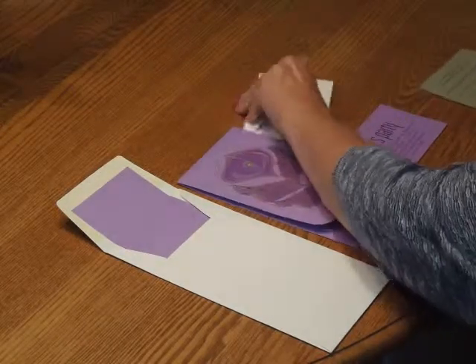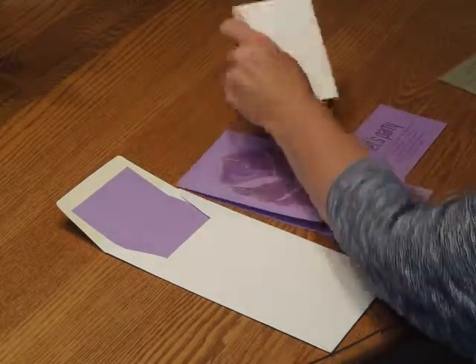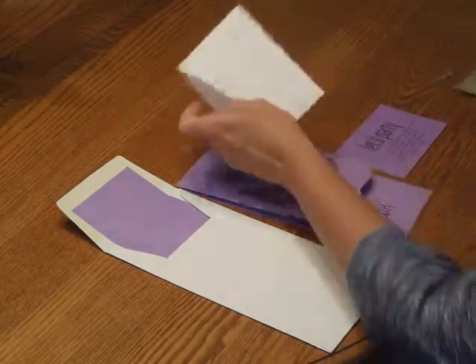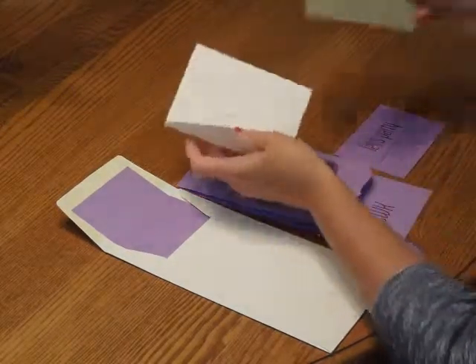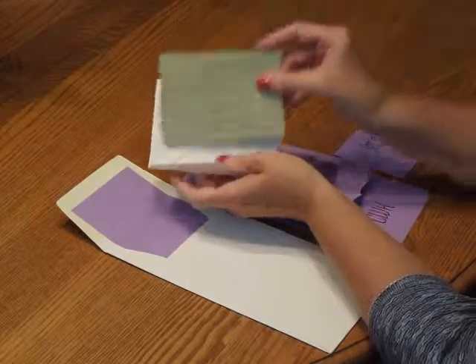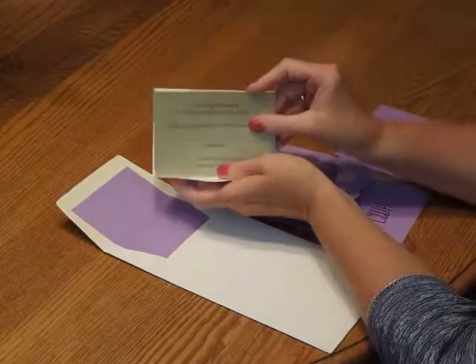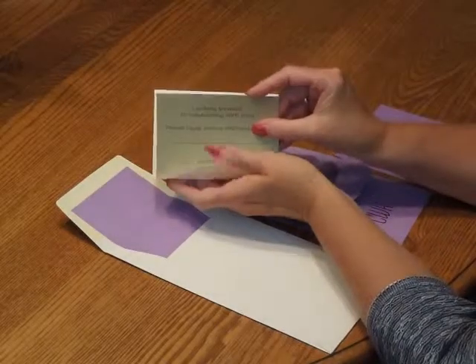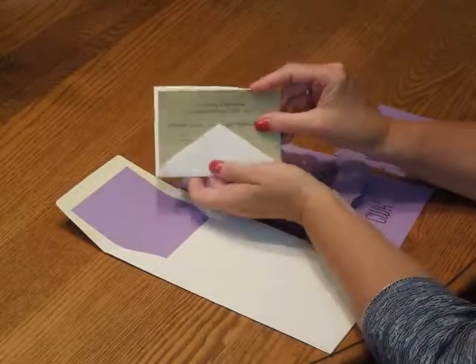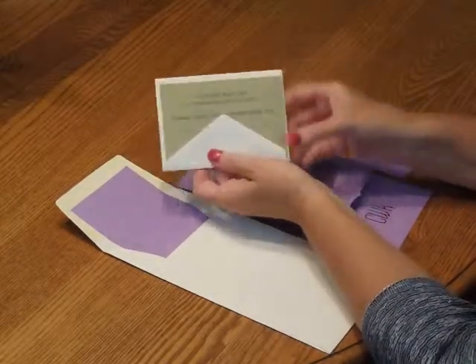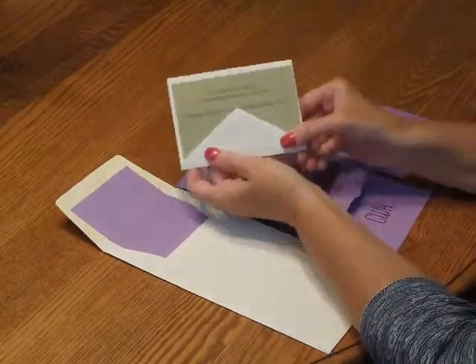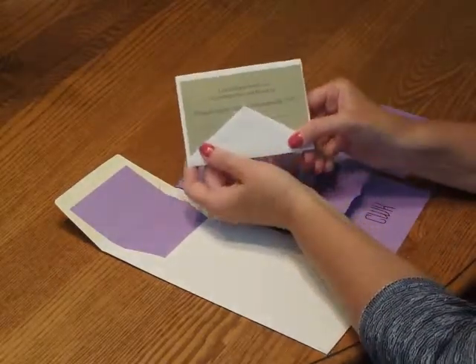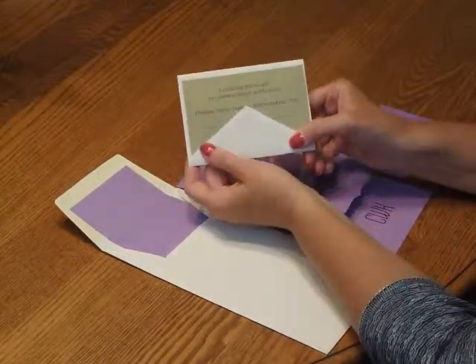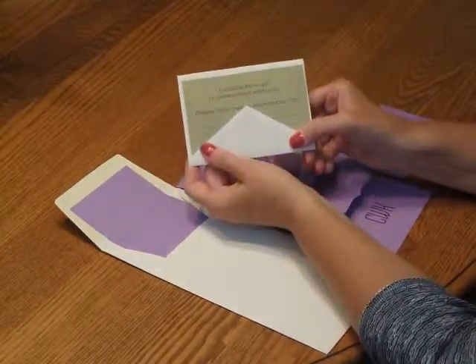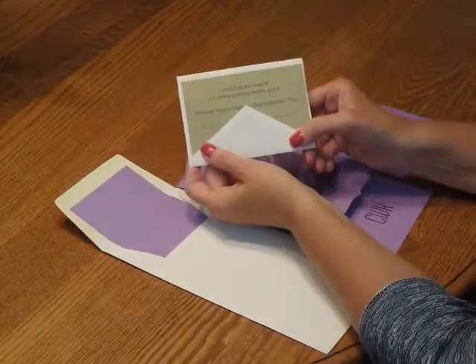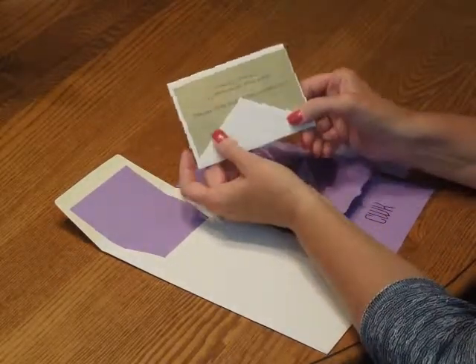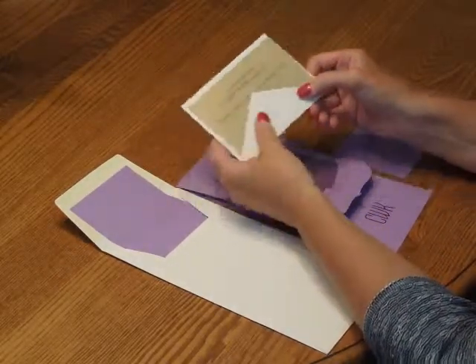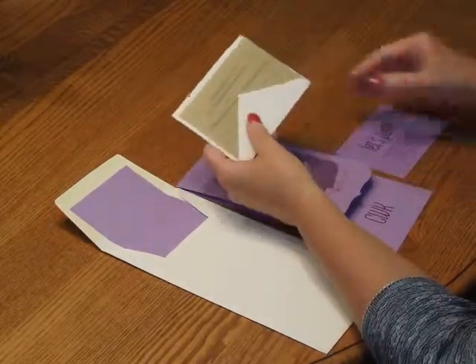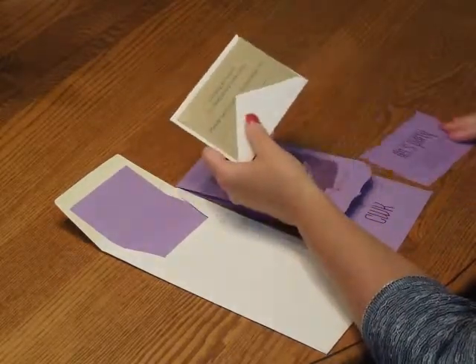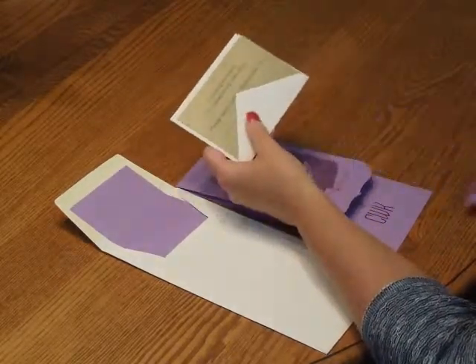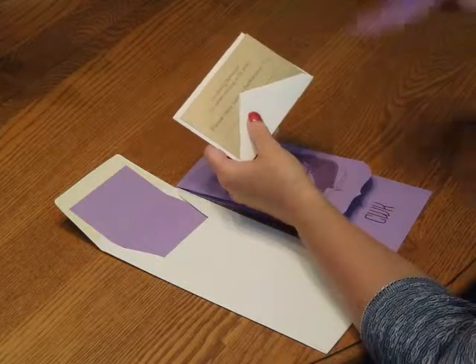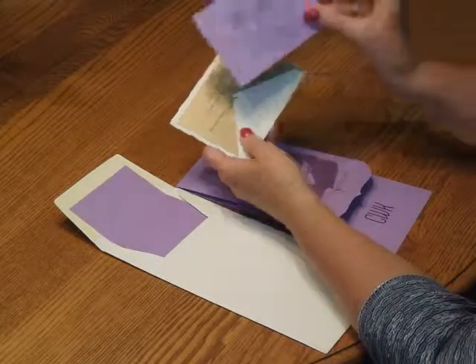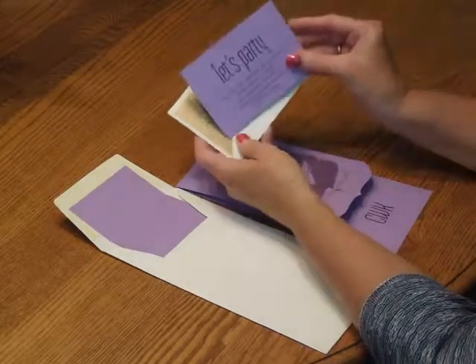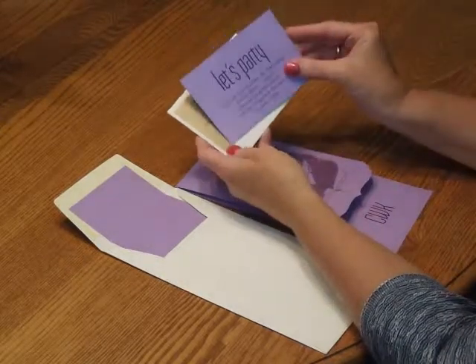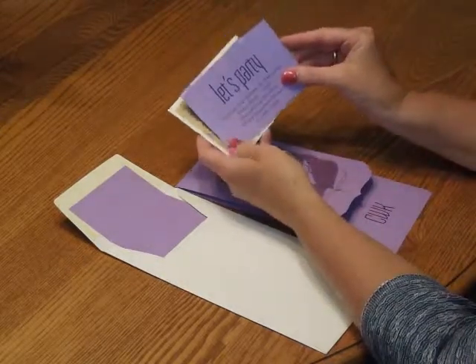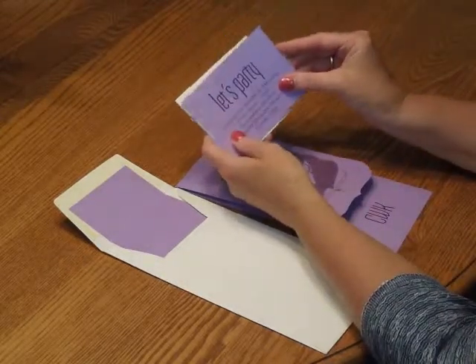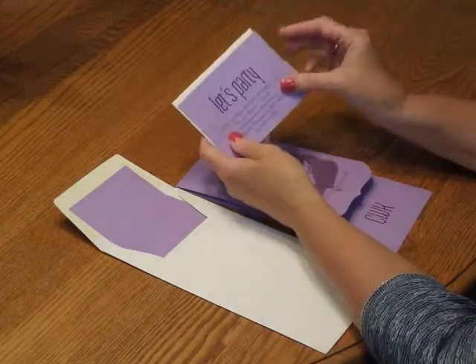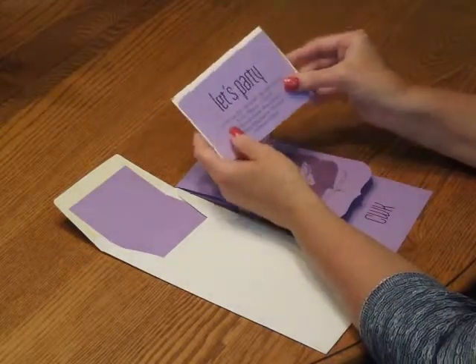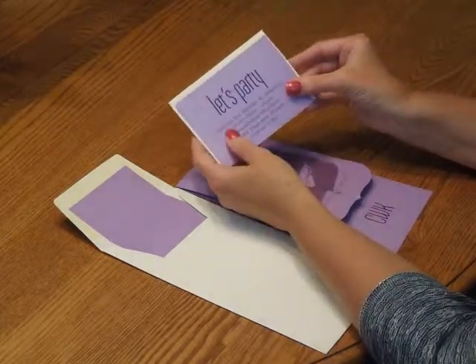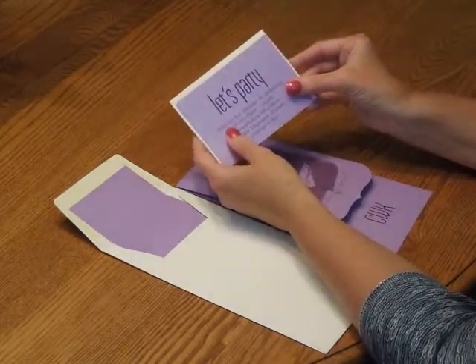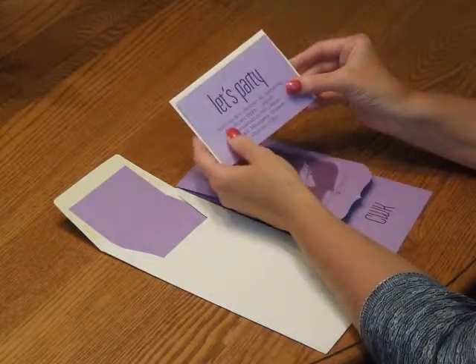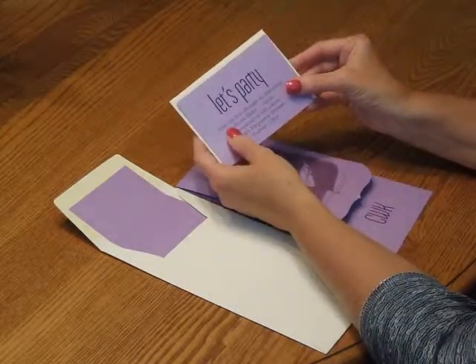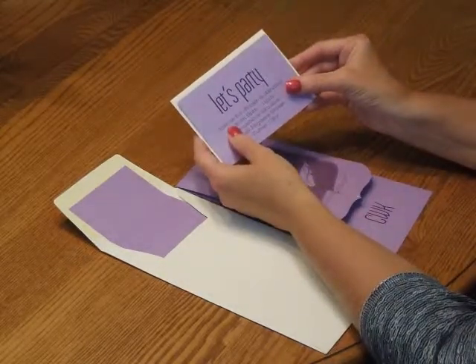First, we're going to pick up the response card and tuck it underneath the response card envelope flap. Then take your reception card and place that directly over the response card.